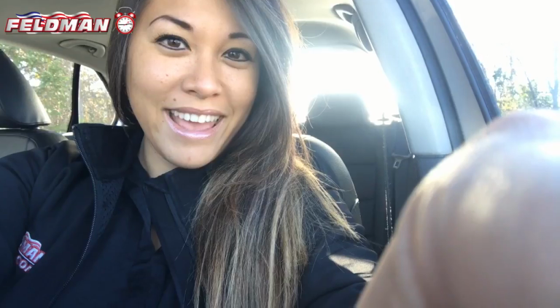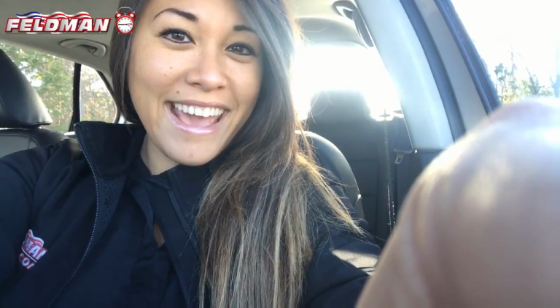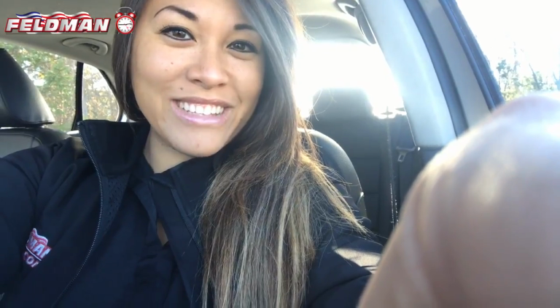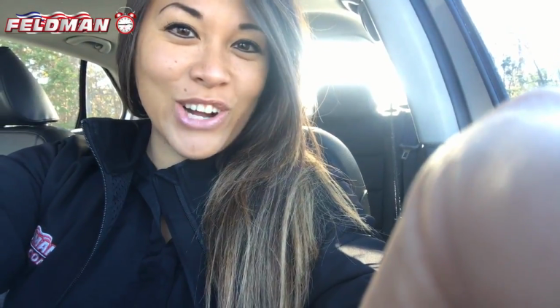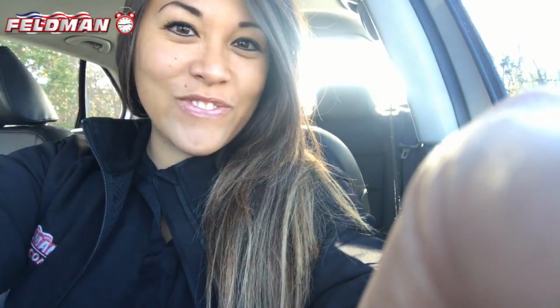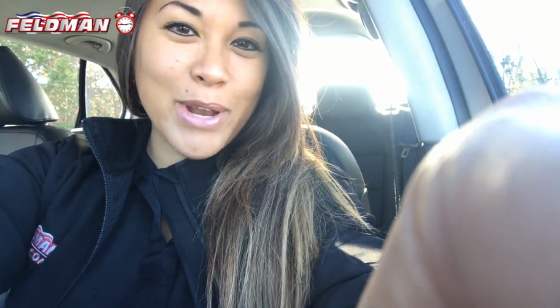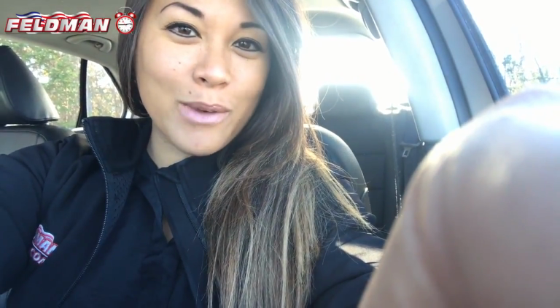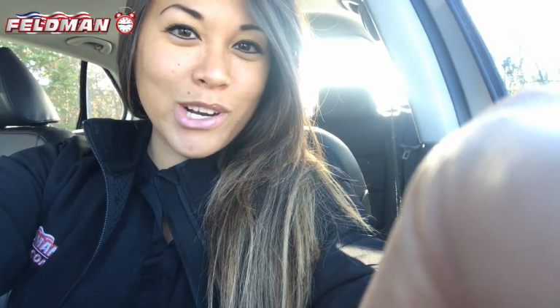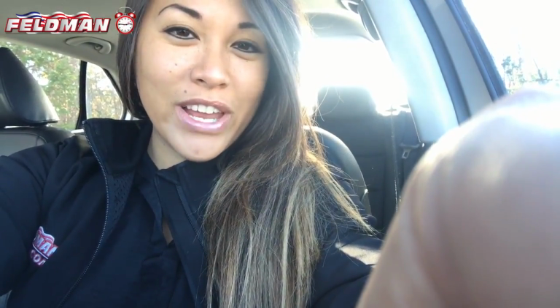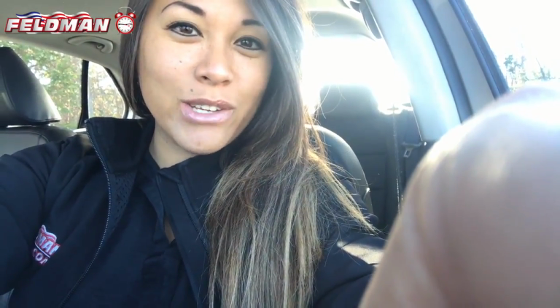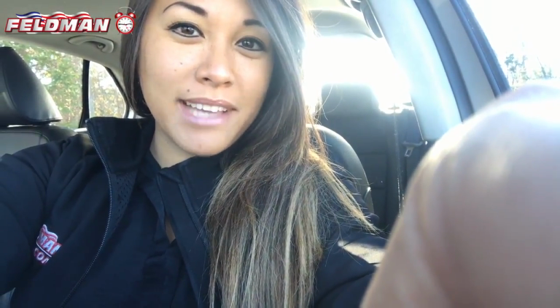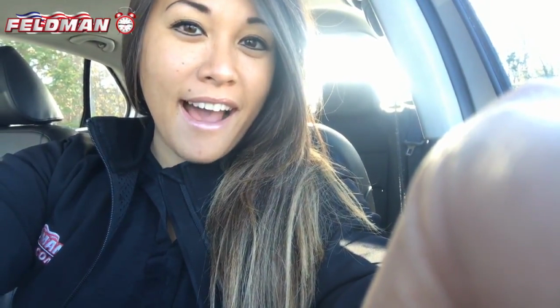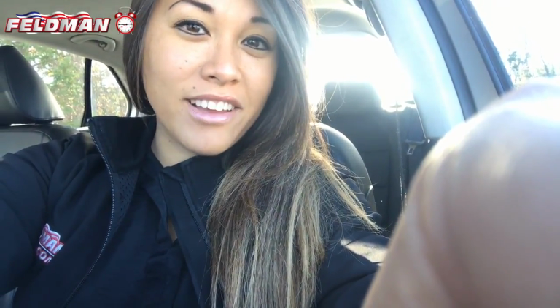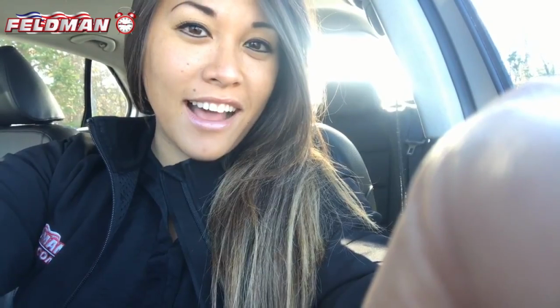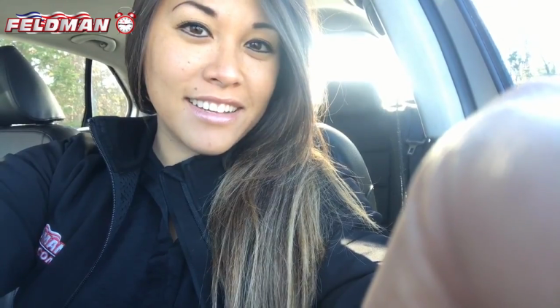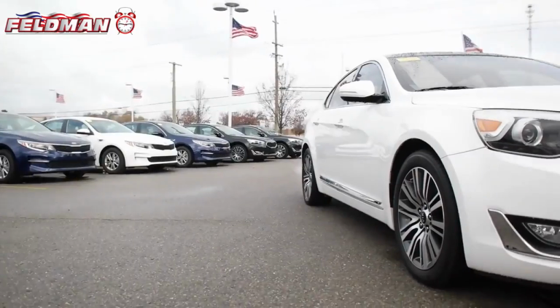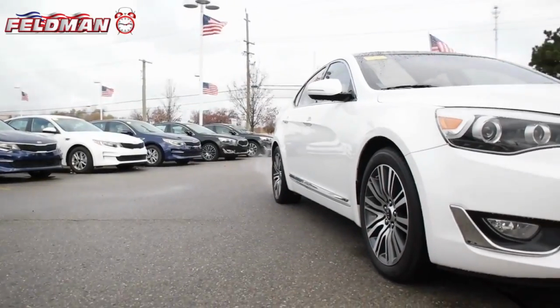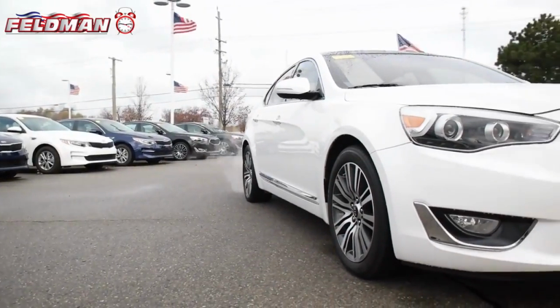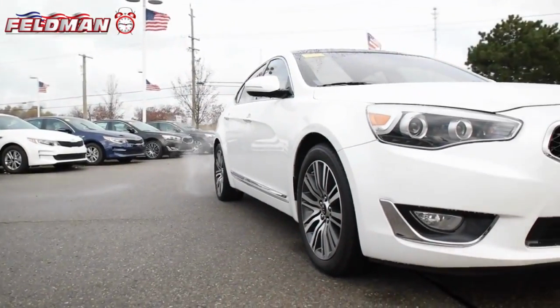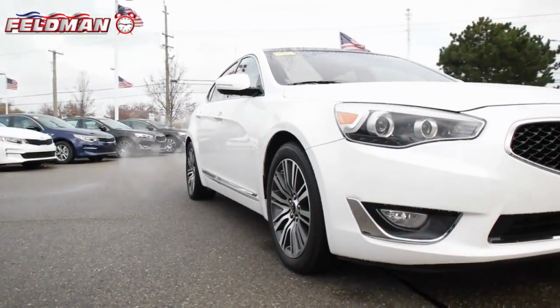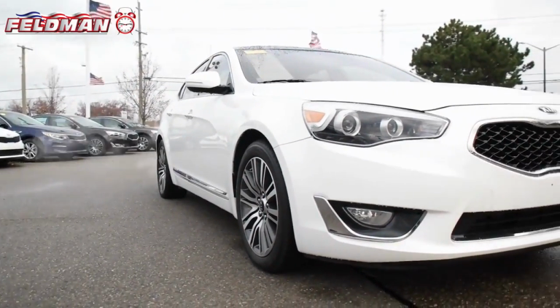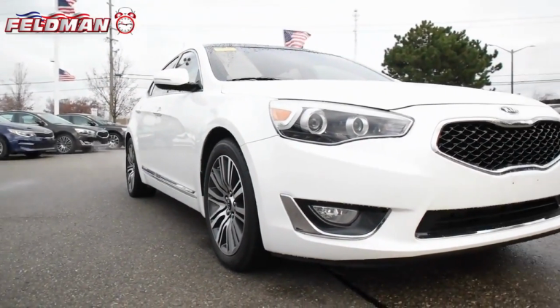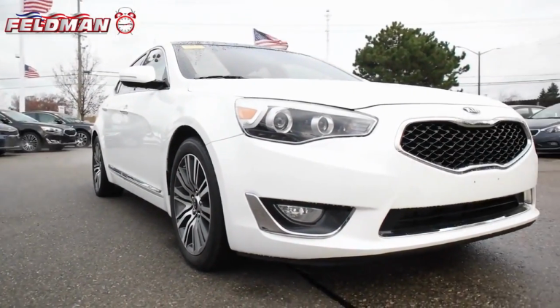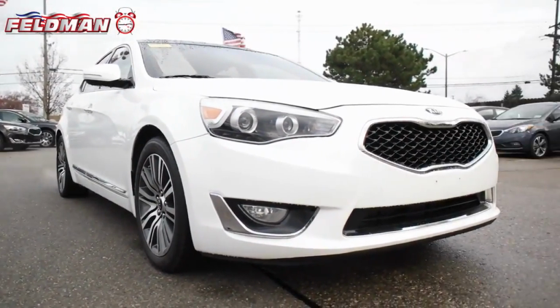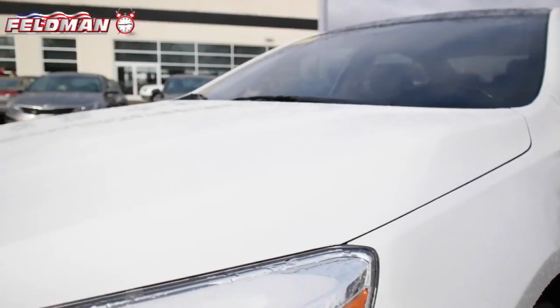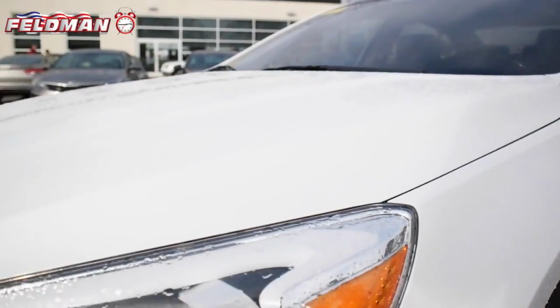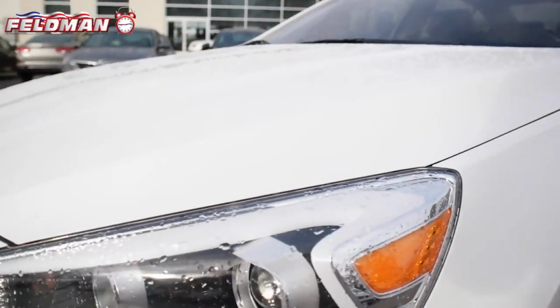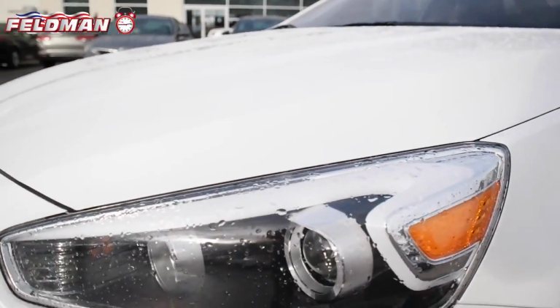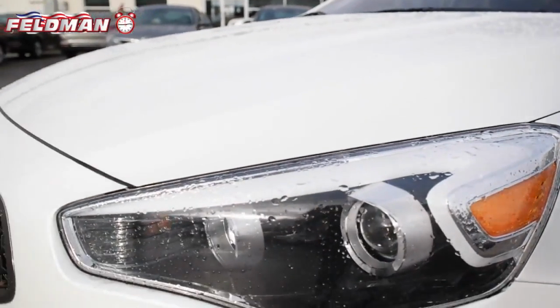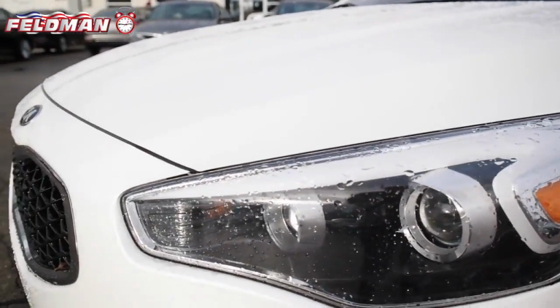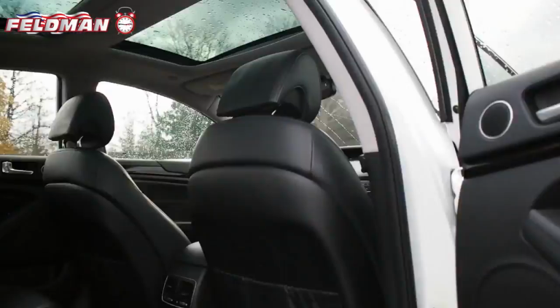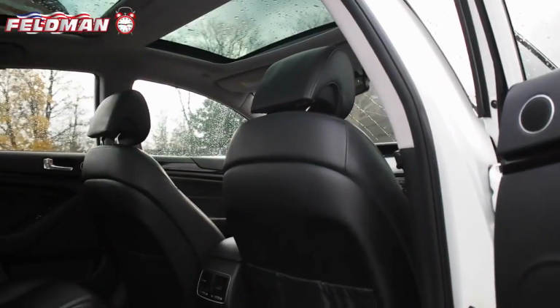Hey, it's Dawn from Feldman Automotive and here's what's hot on the clock. This four-door 2014 Kia Cadenza in Snow White Pearl with black leather interior.